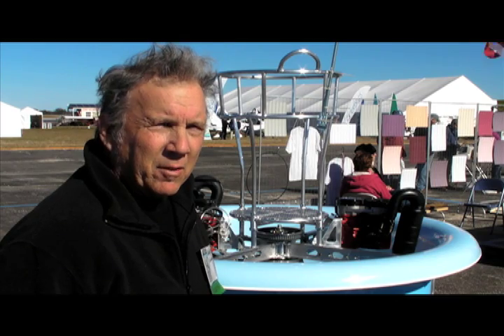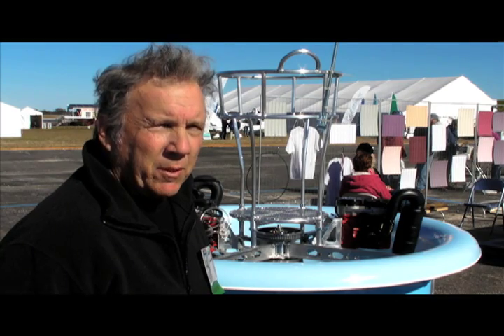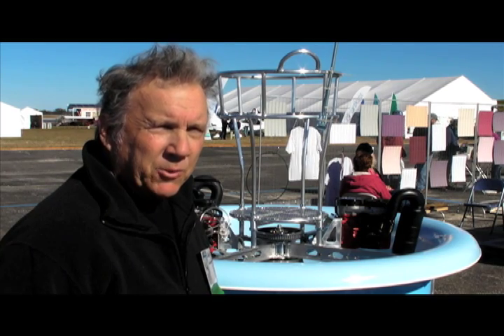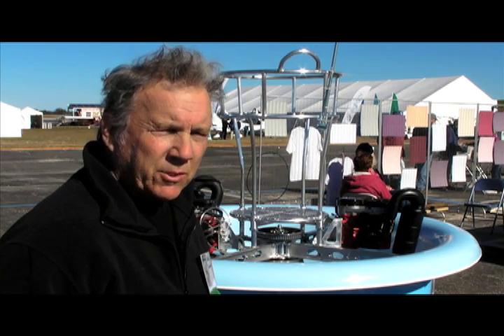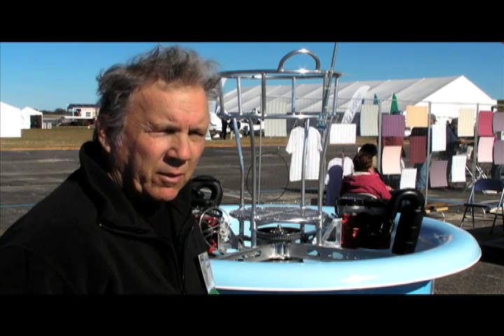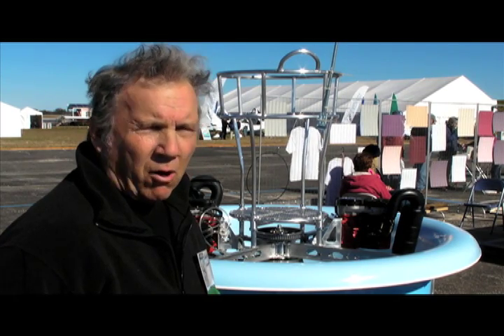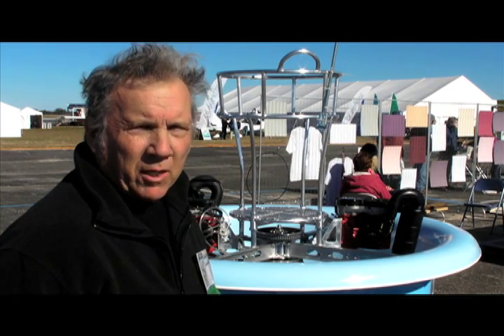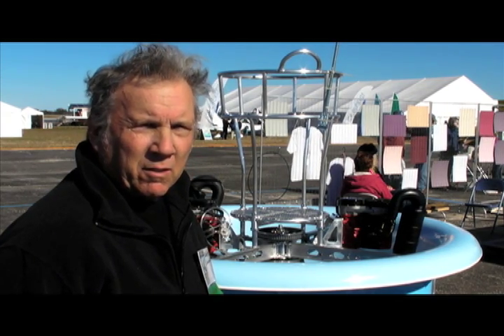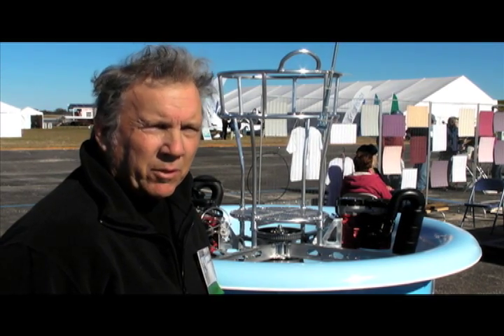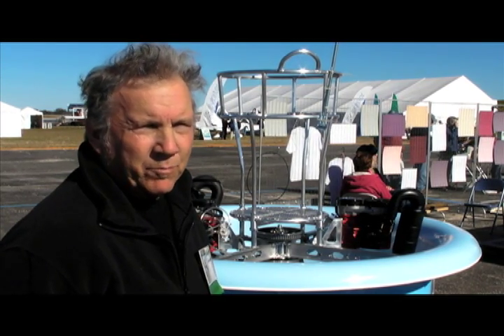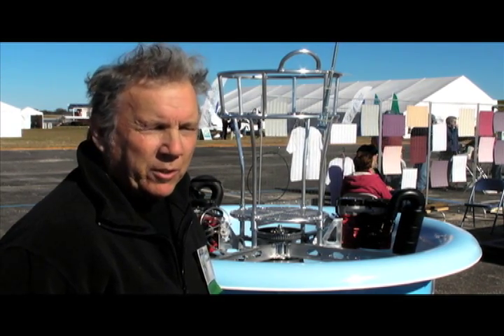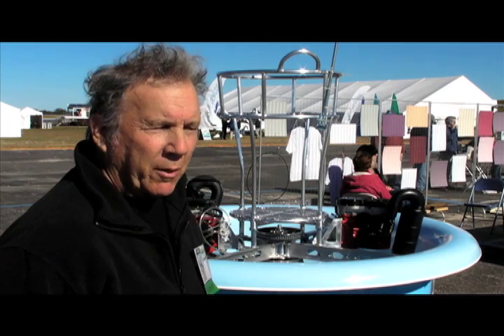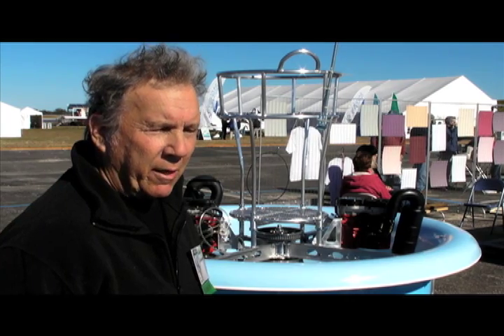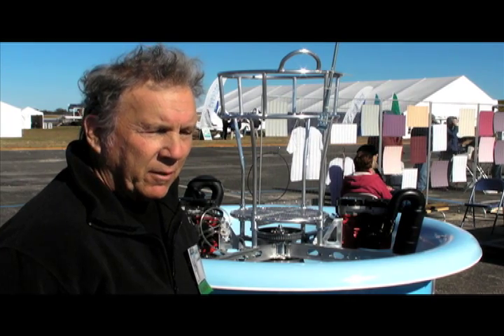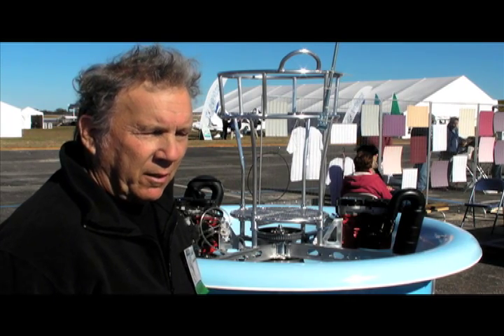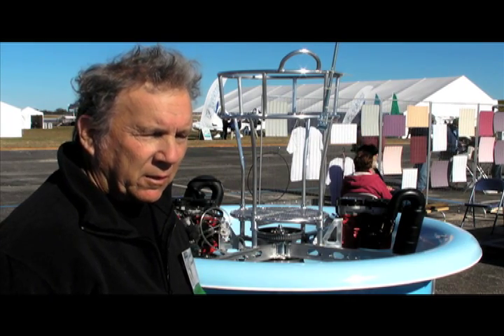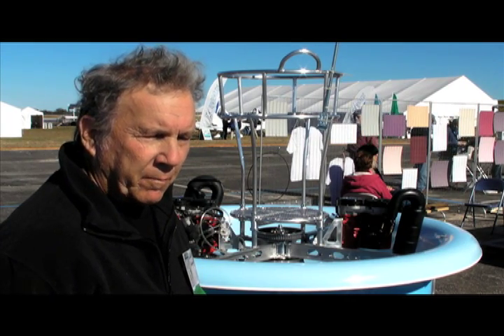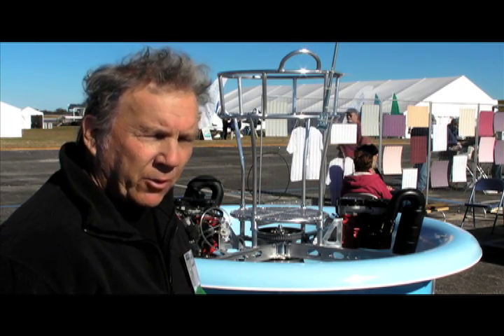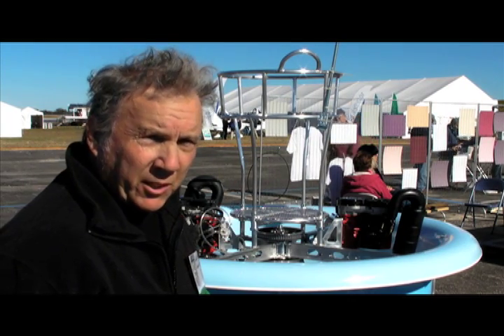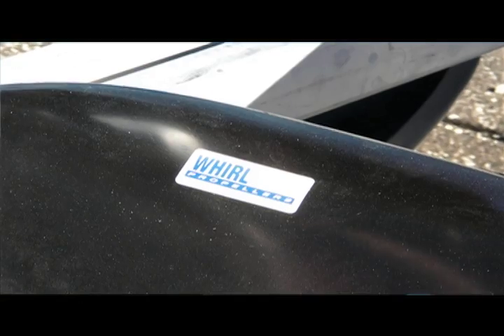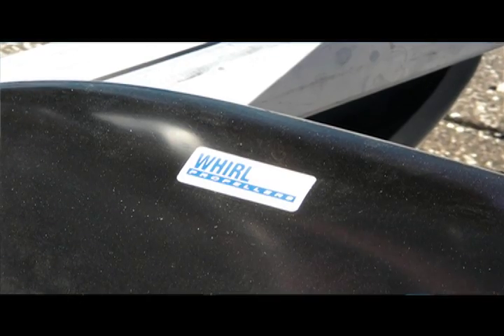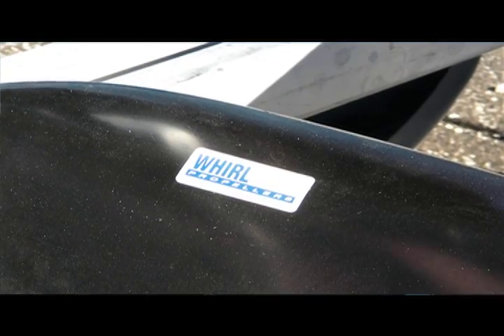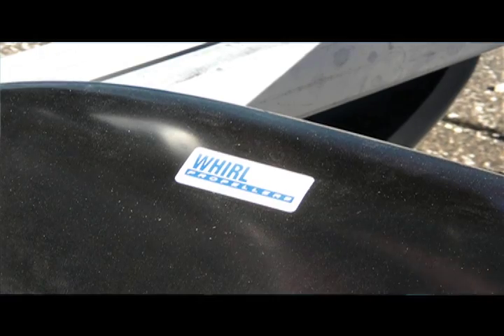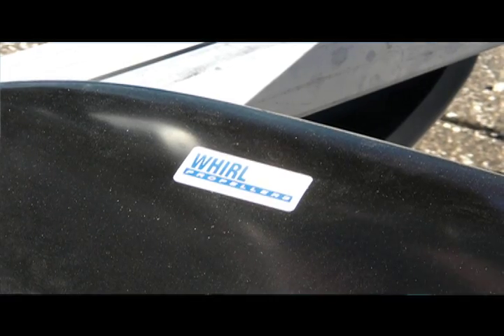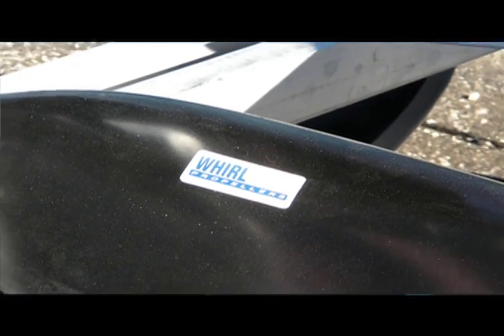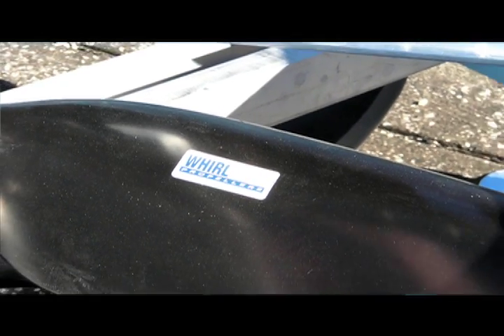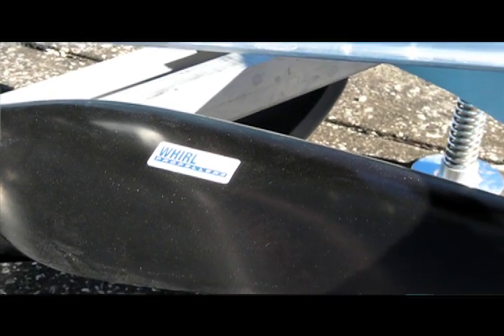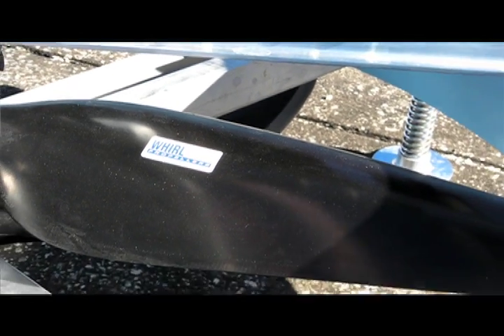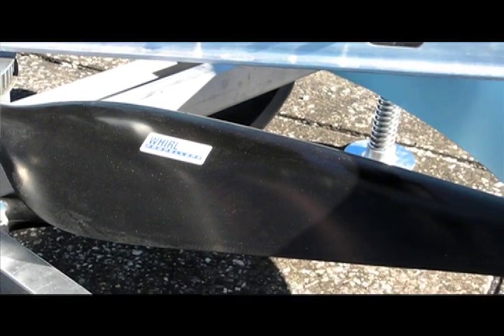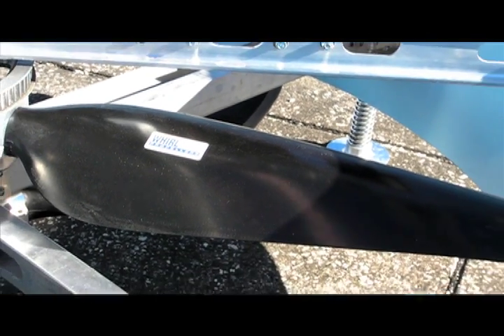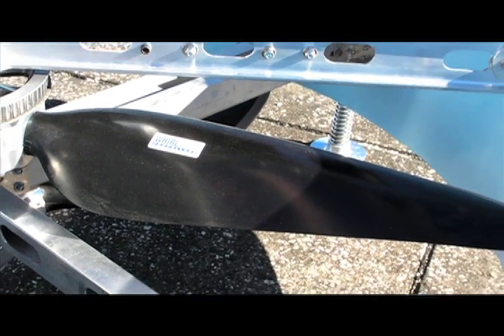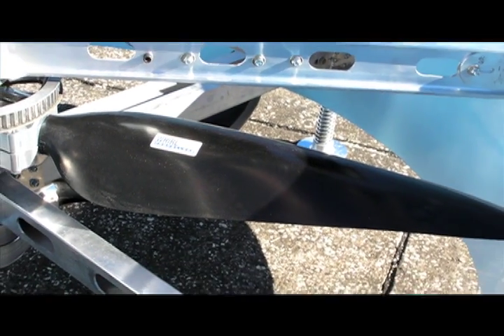This is a 60-year-later version that we're building, and we want to make it affordable for regular guys to have, maybe in a price range of a Harley or some other toy that you might want to have. It's counter-rotating propellers, which makes it inherently stable, similar to a gyroscopic action.